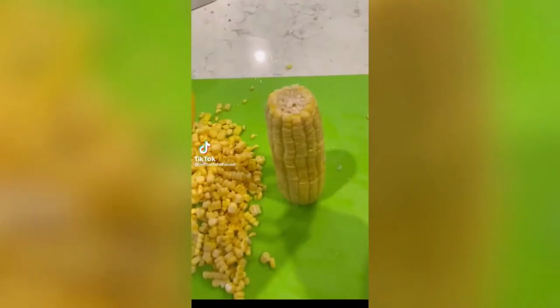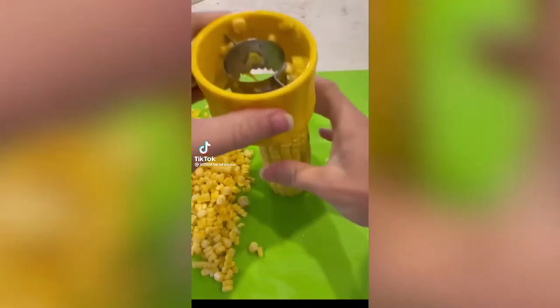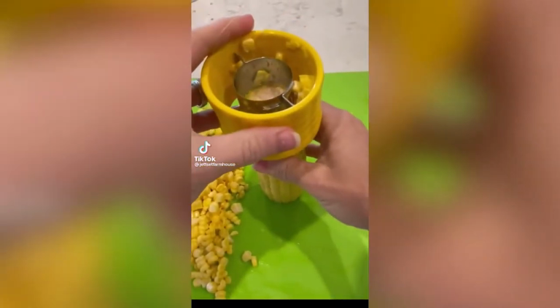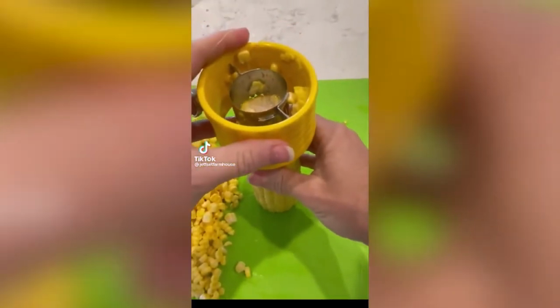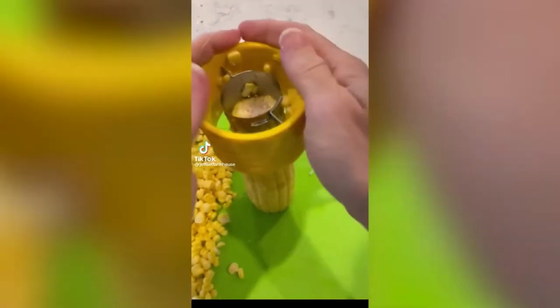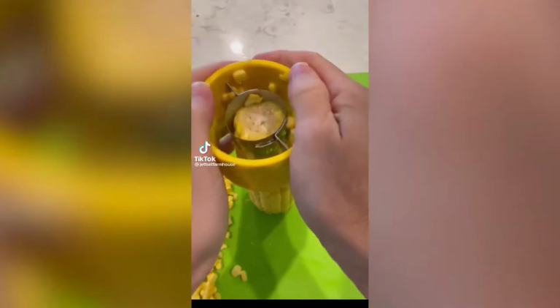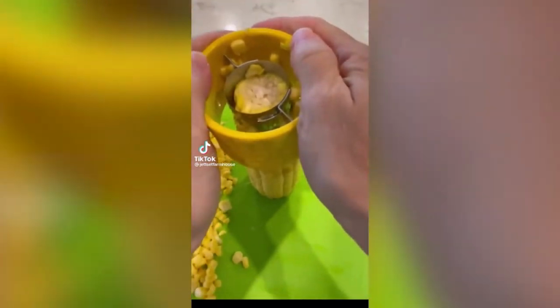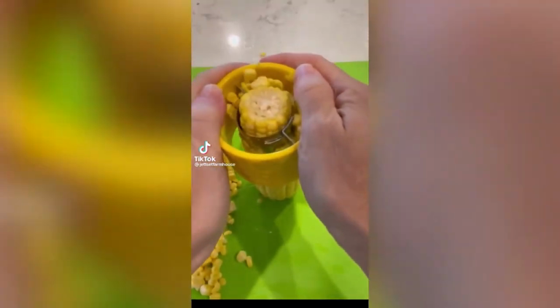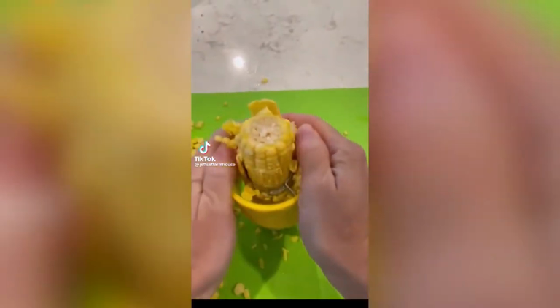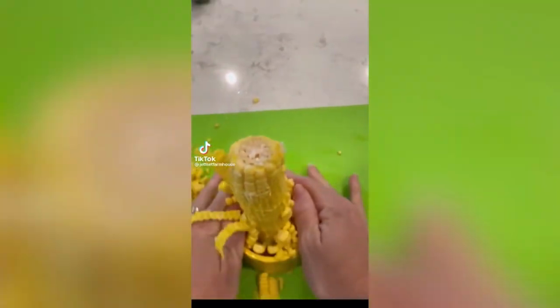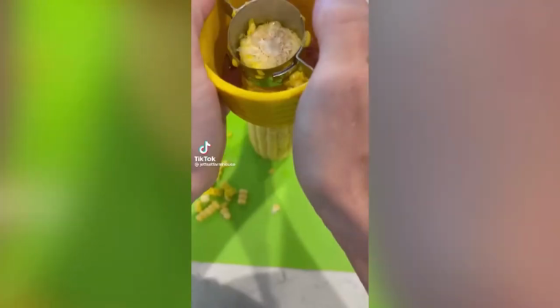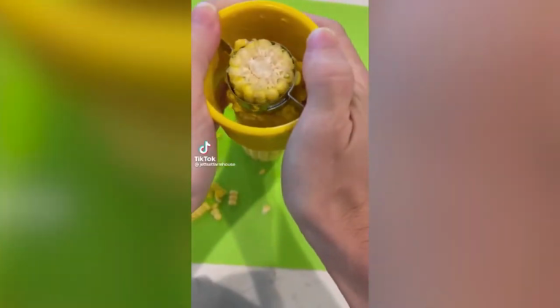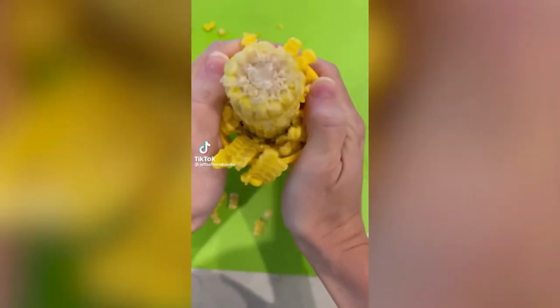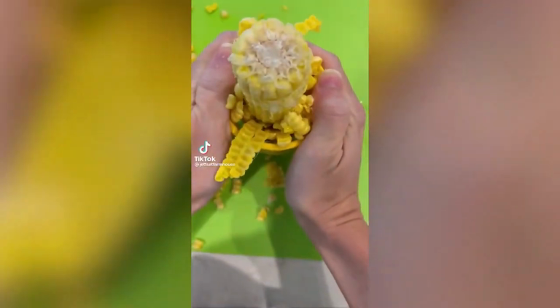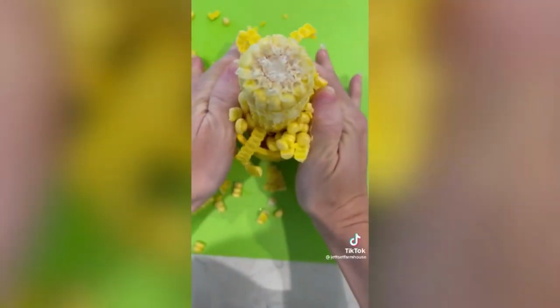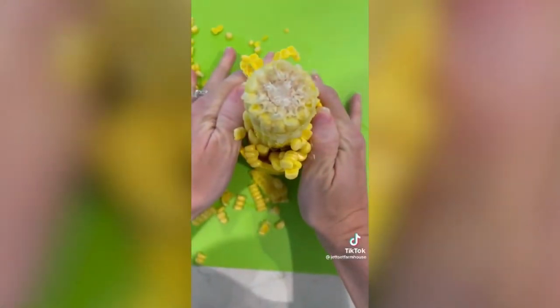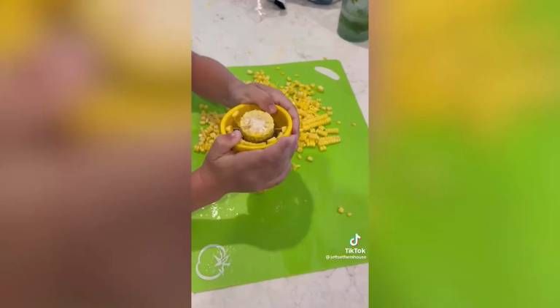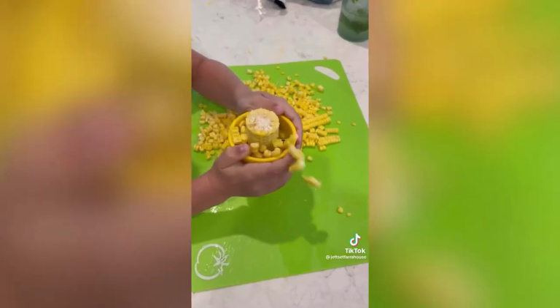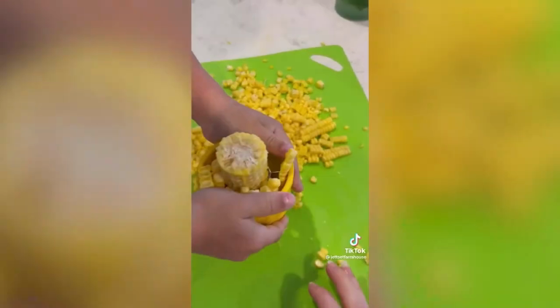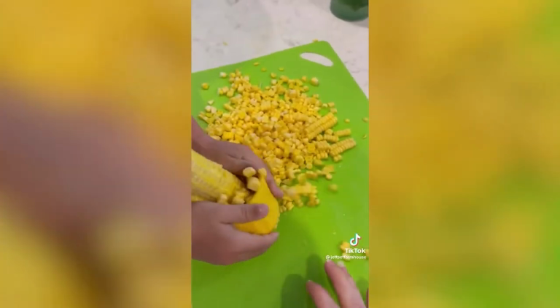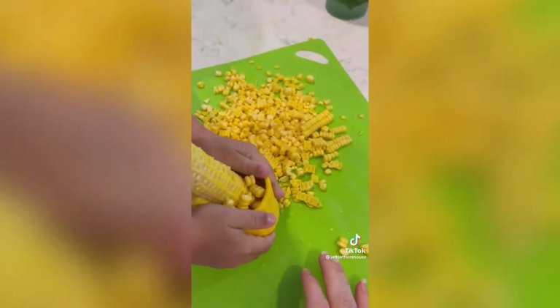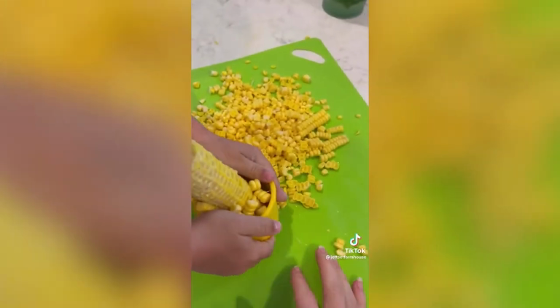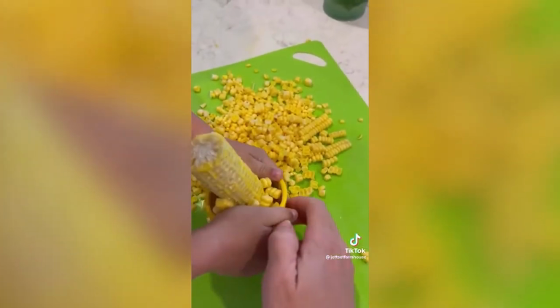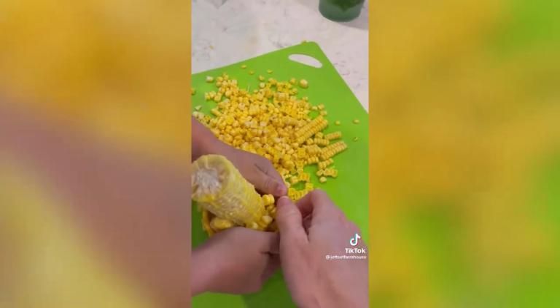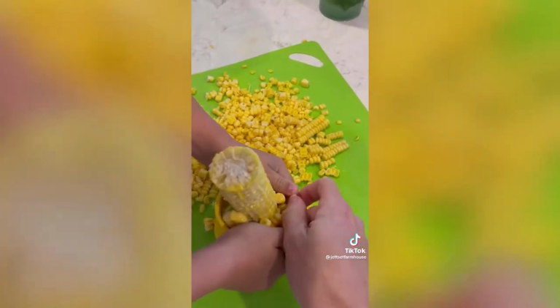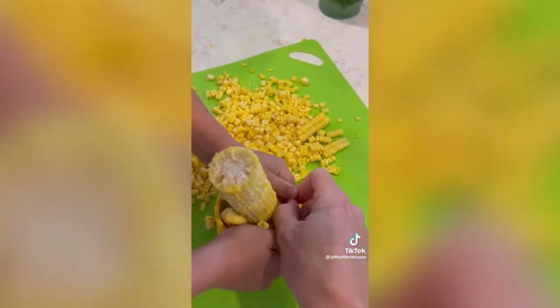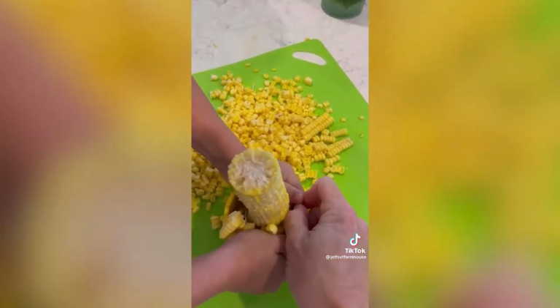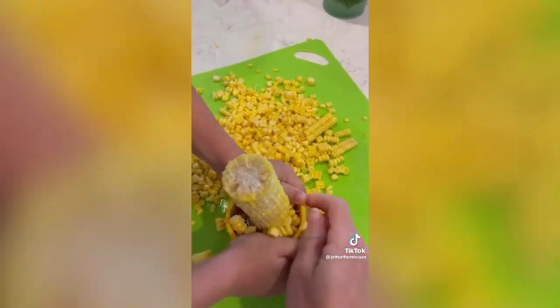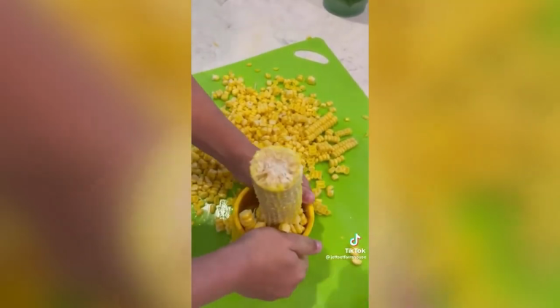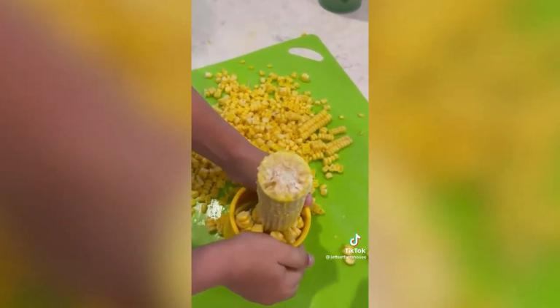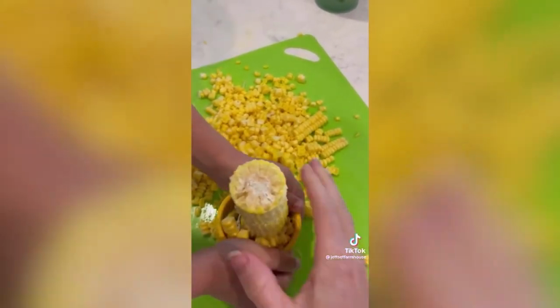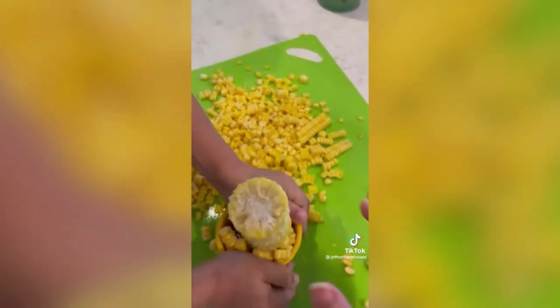Rather than struggling to scrape corn off the cob with a knife, this little tool slides right down the cob and cuts off all the kernels in one movement — and it's easy enough that the kids can help you with it.